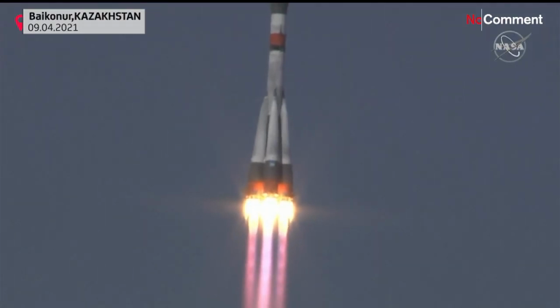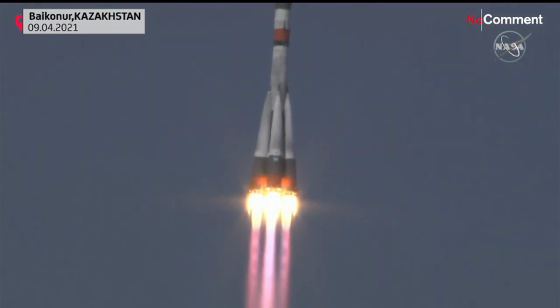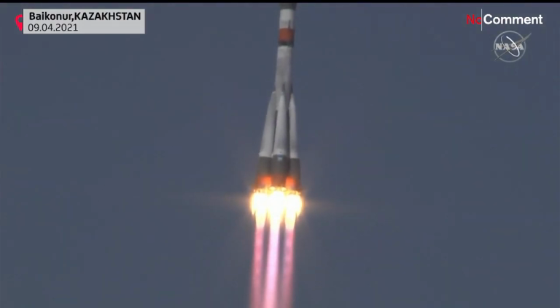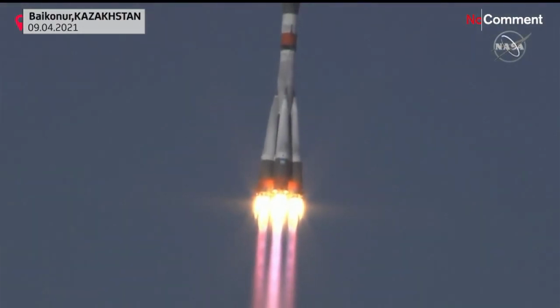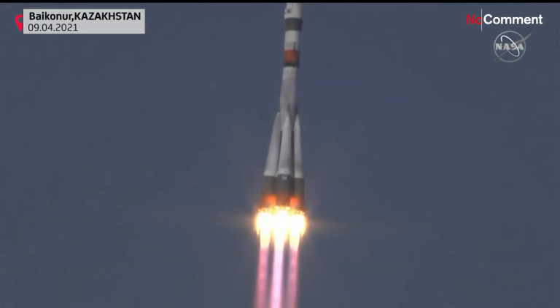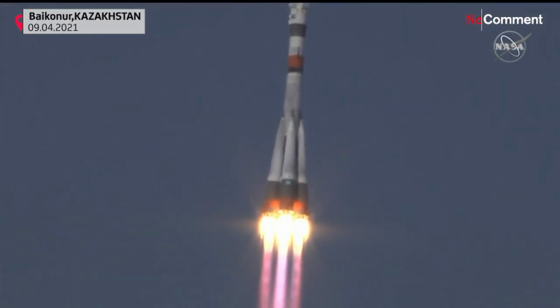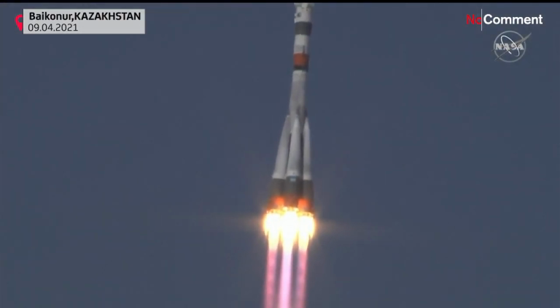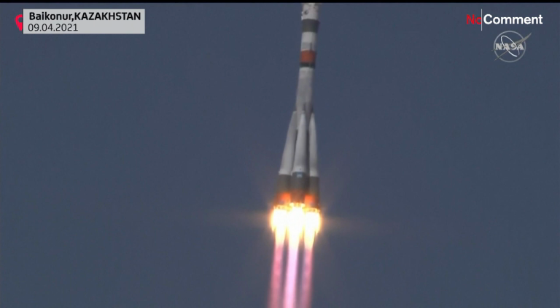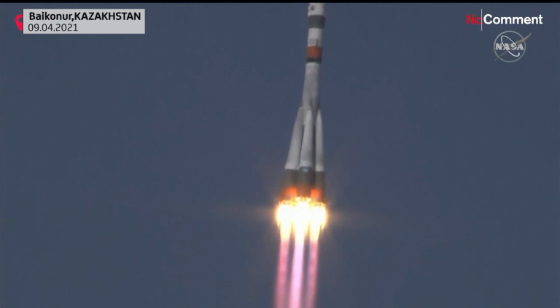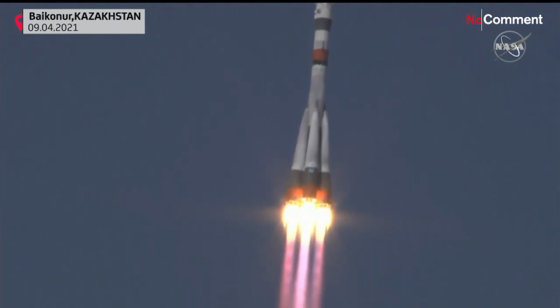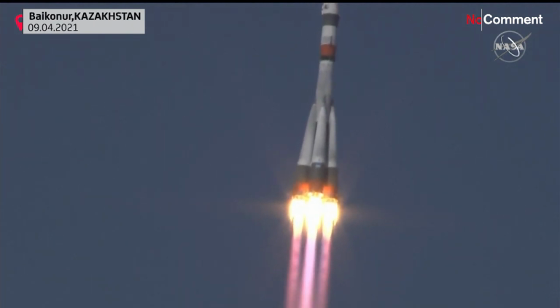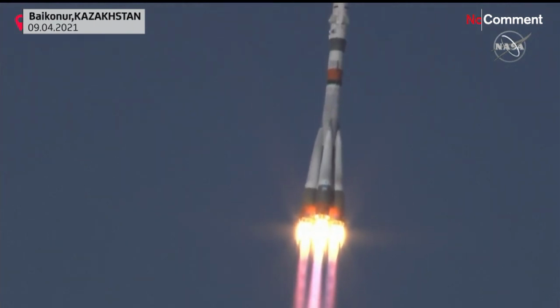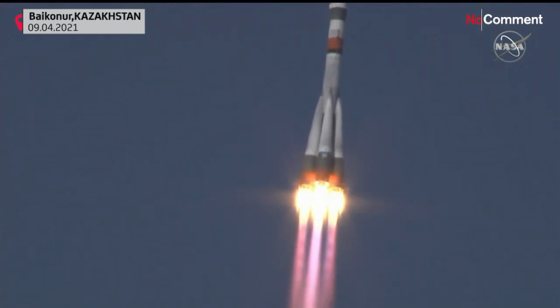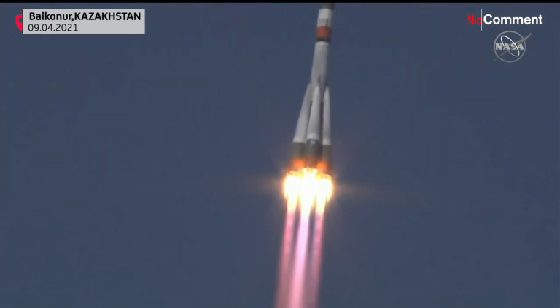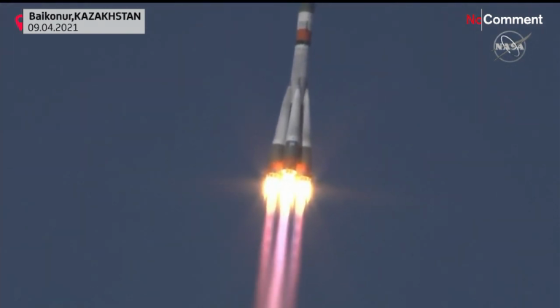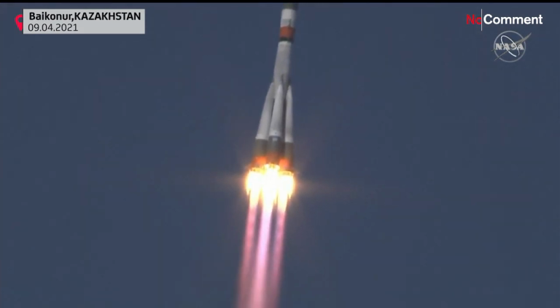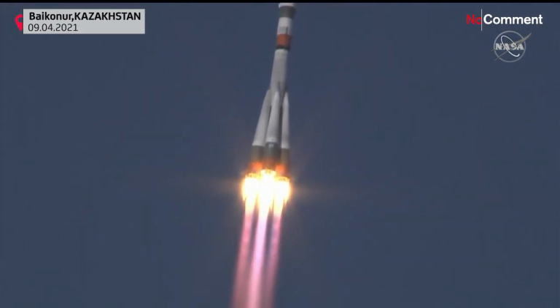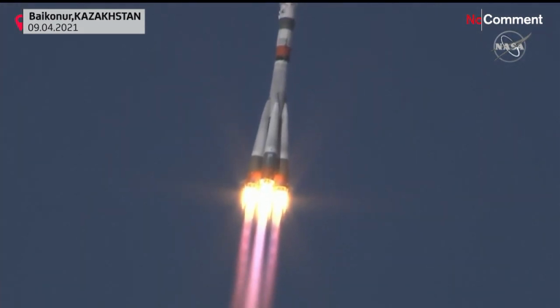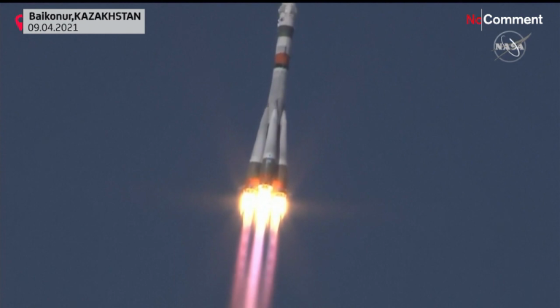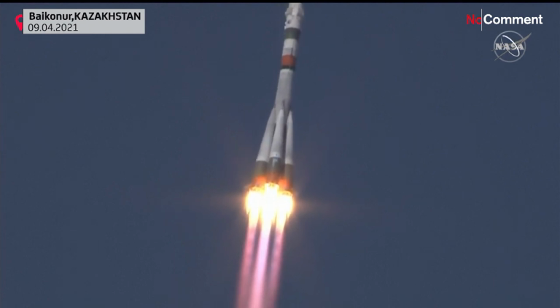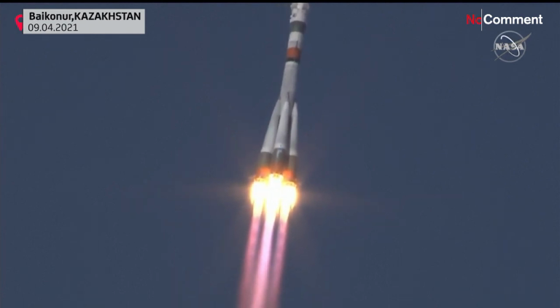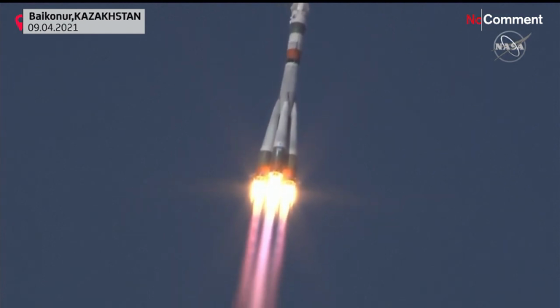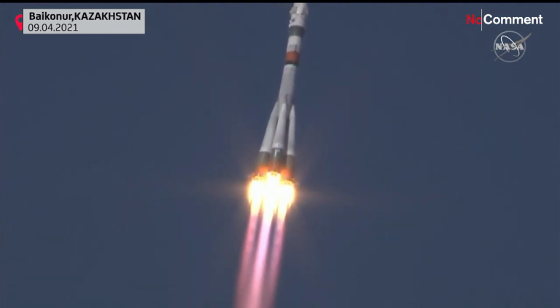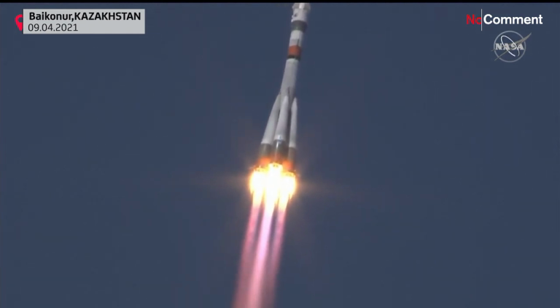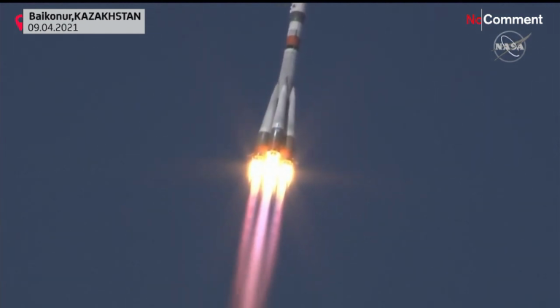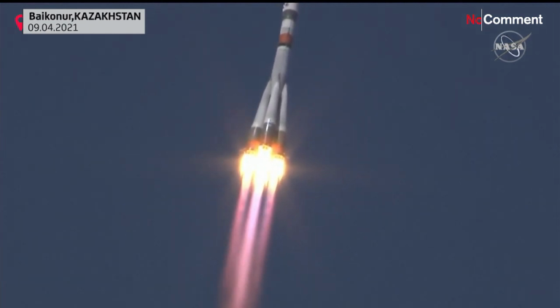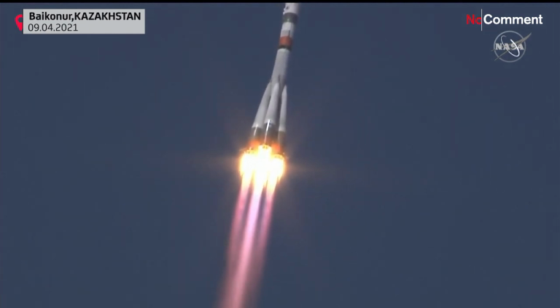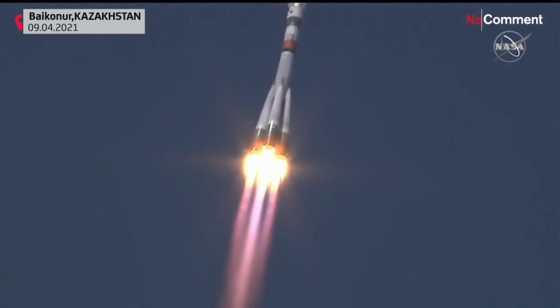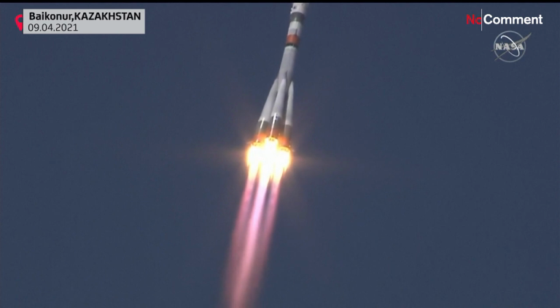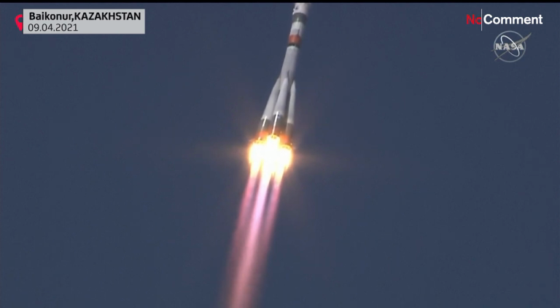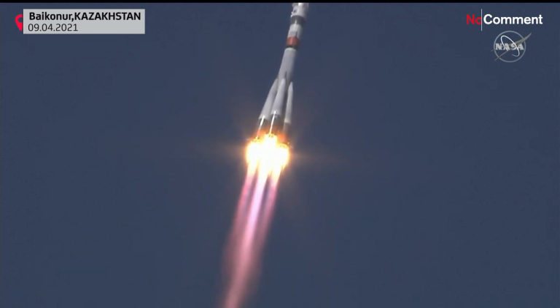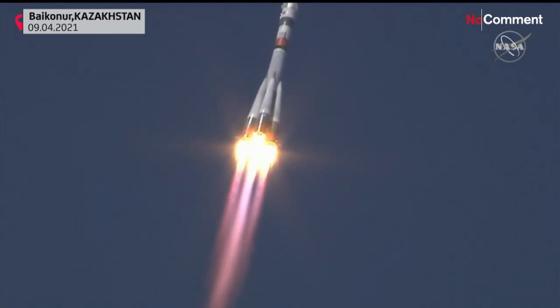At 10 seconds, booster parameters are nominal. Everything is good on board. Hearing nominal performance, the first stage delivering 930,000 pounds of thrust from those four first-stage boosters and the single core engine.